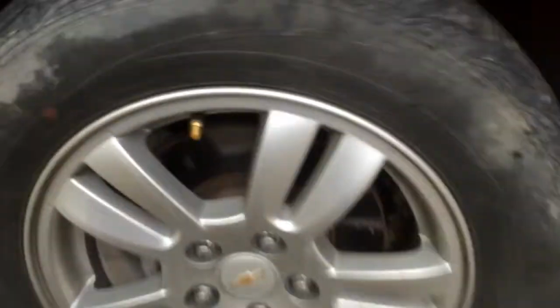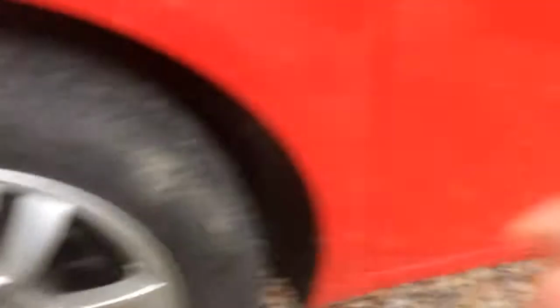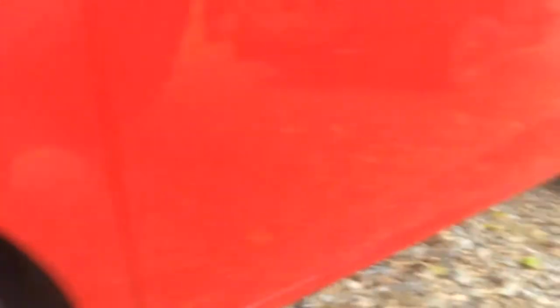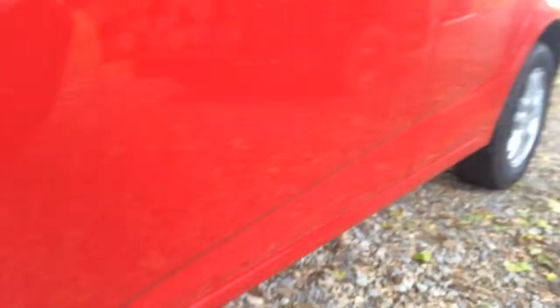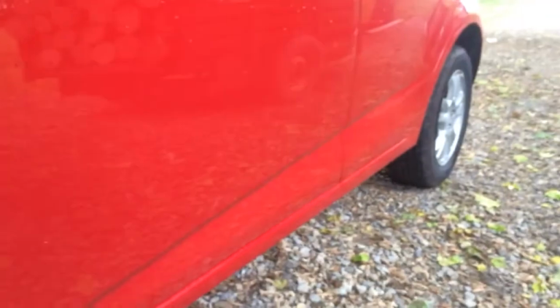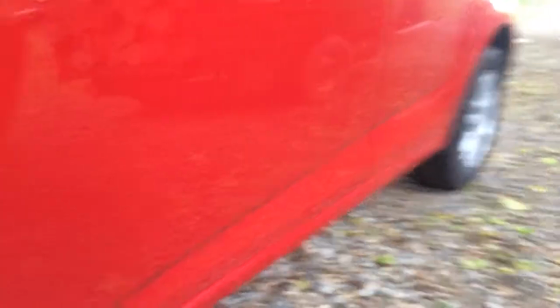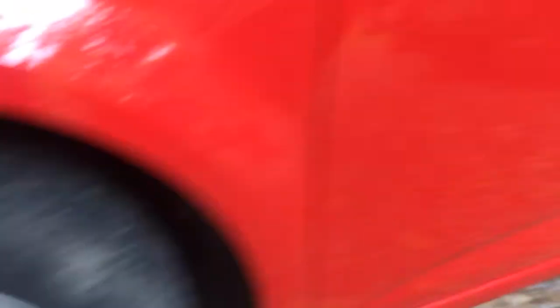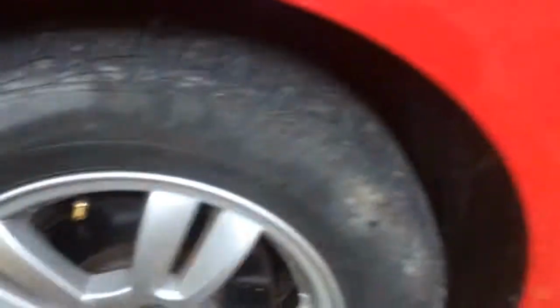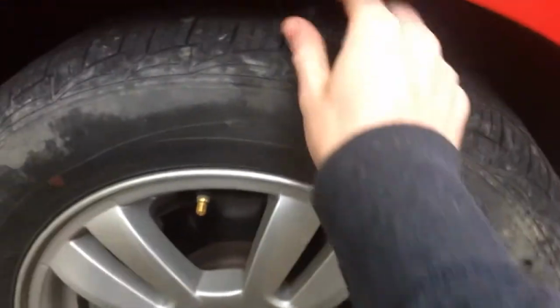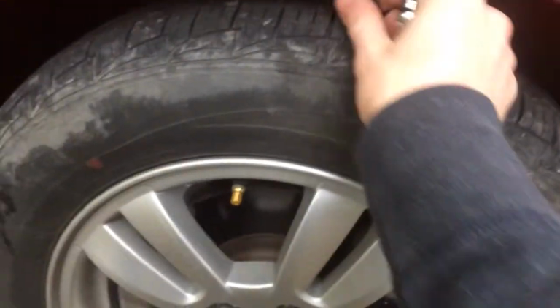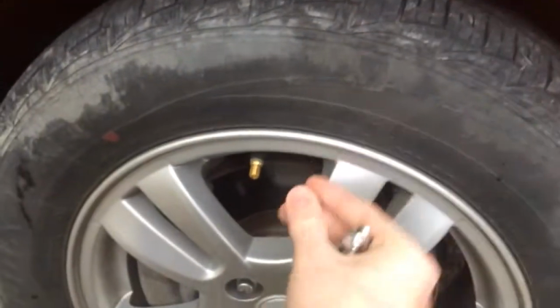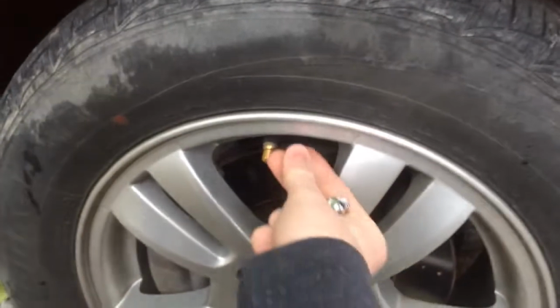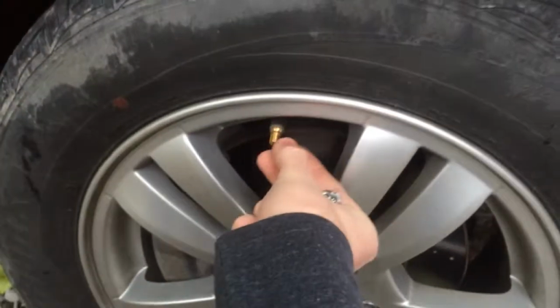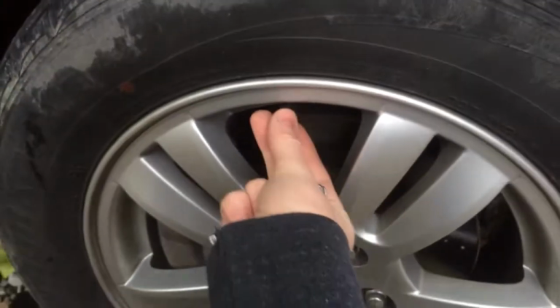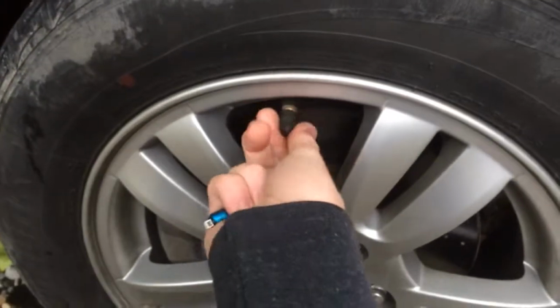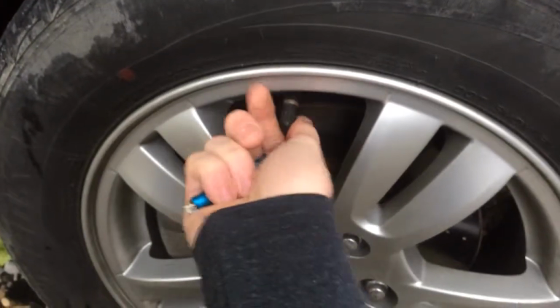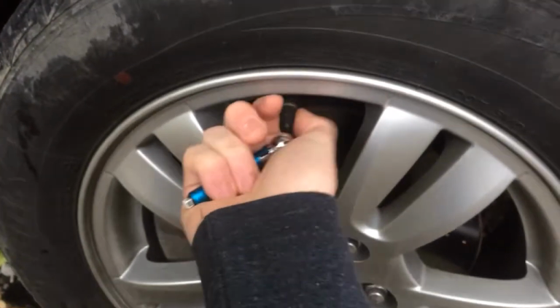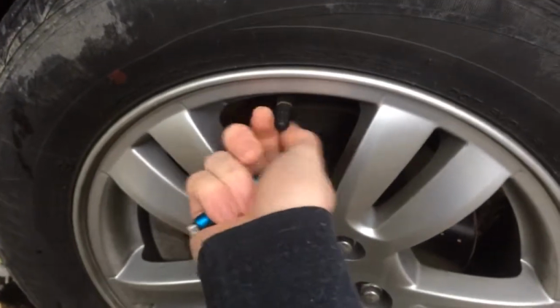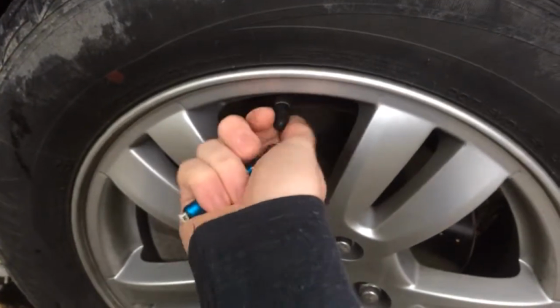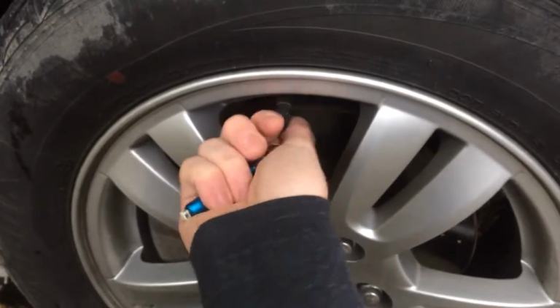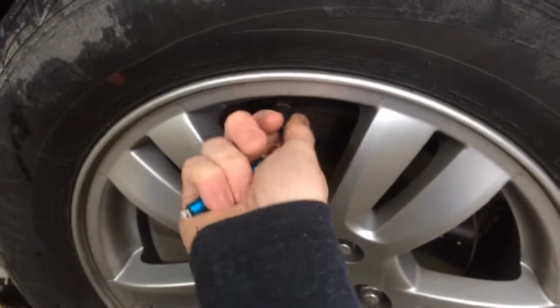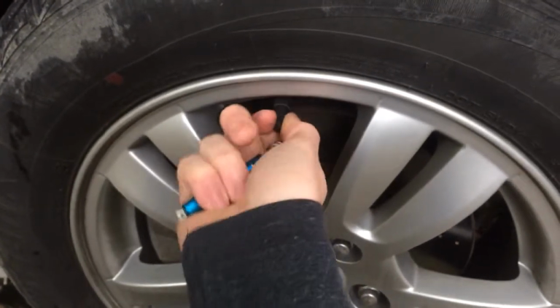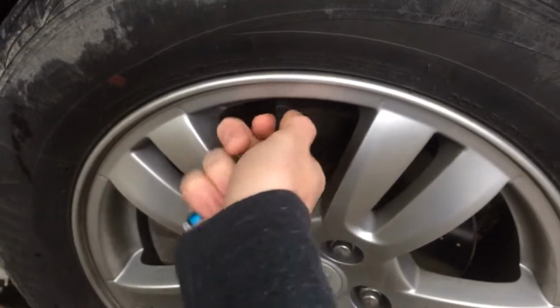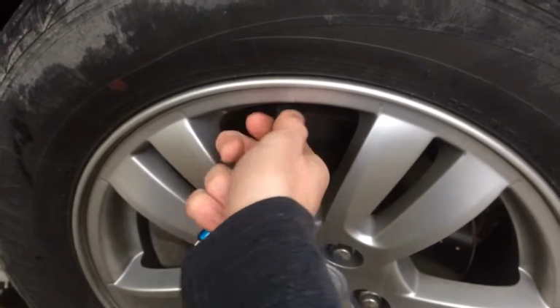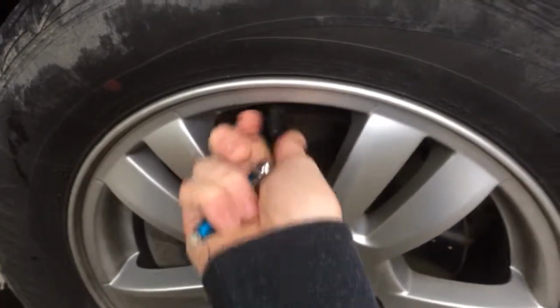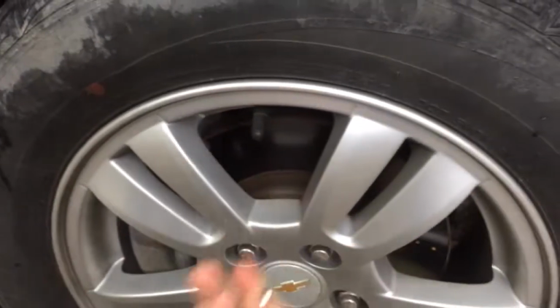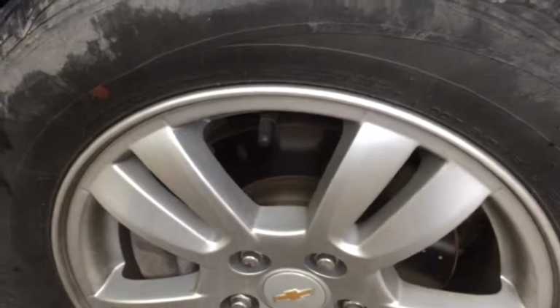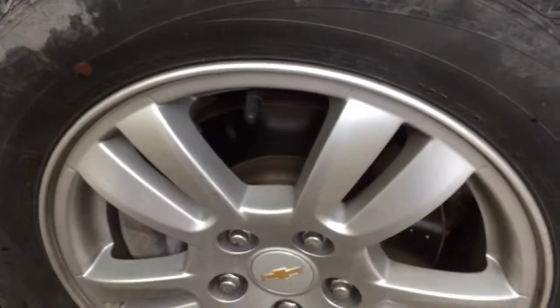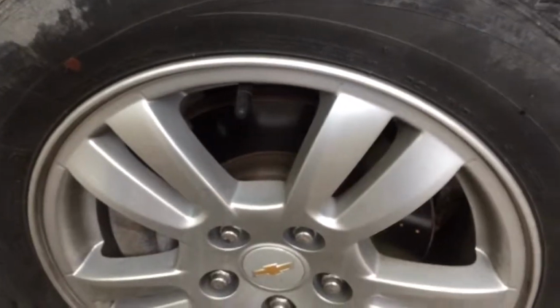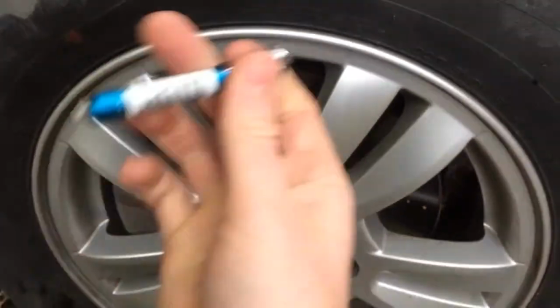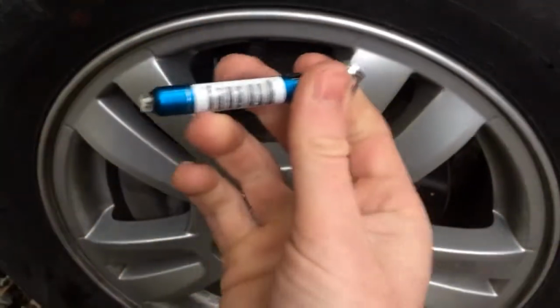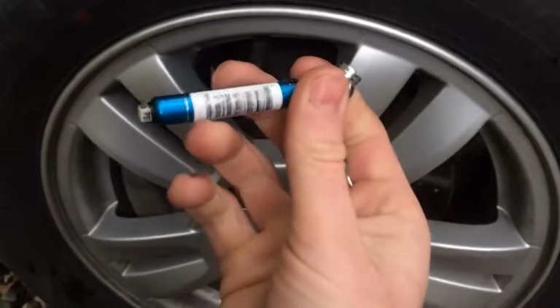Then go around to each tire and check the pressures. If you need some more, go get an air compressor. Most gas stations have air compressors for free. Fill it up and just check it again.